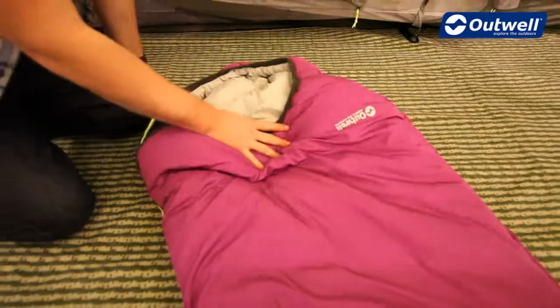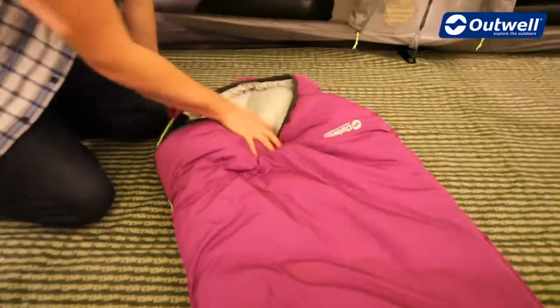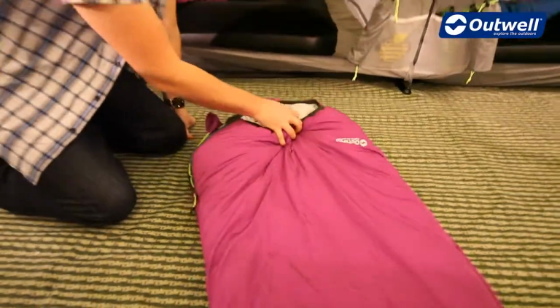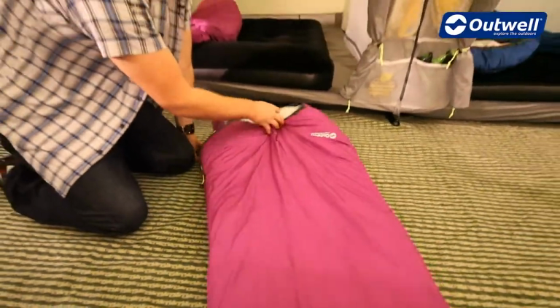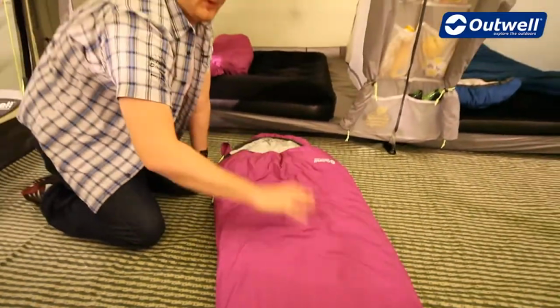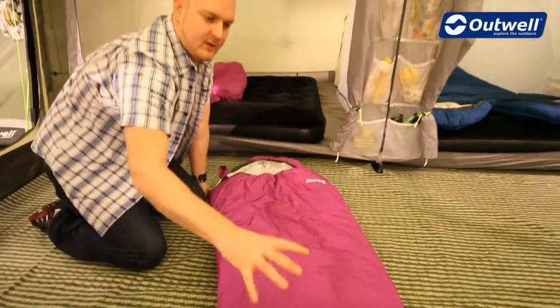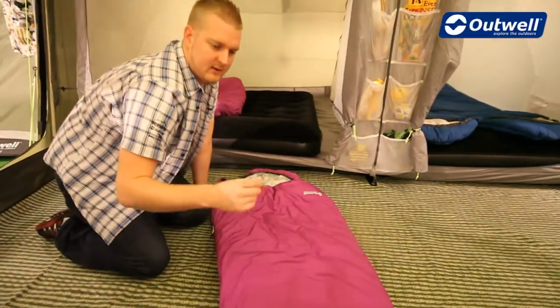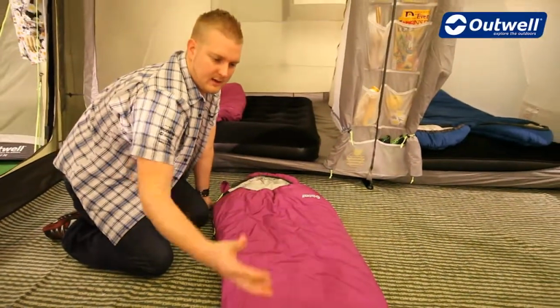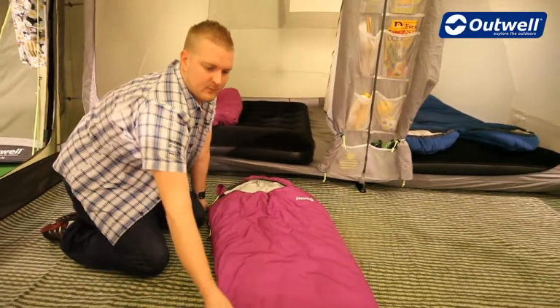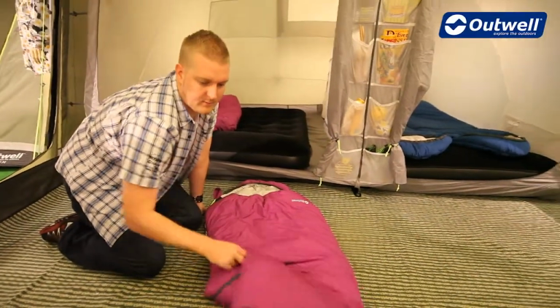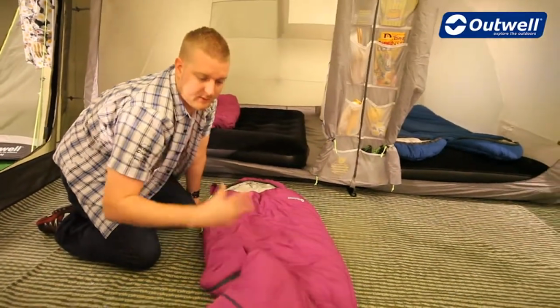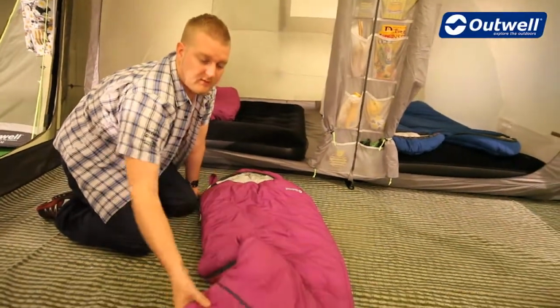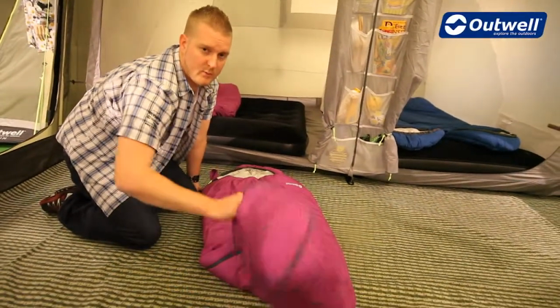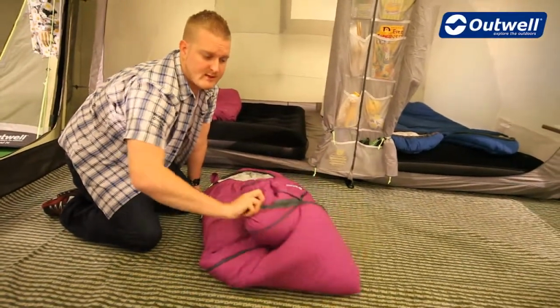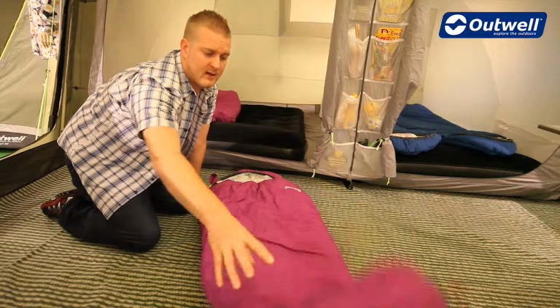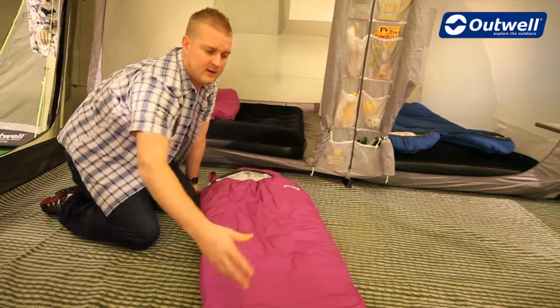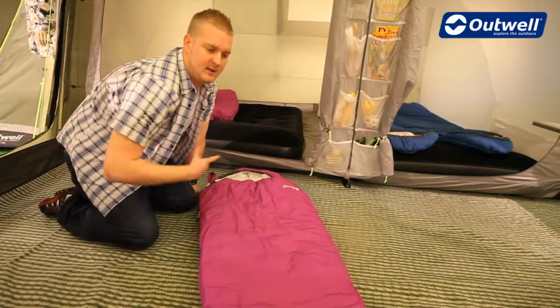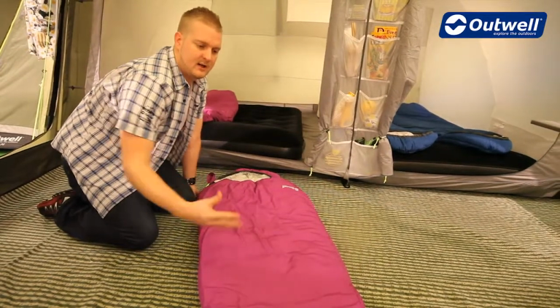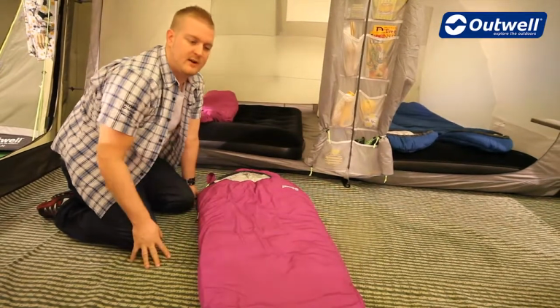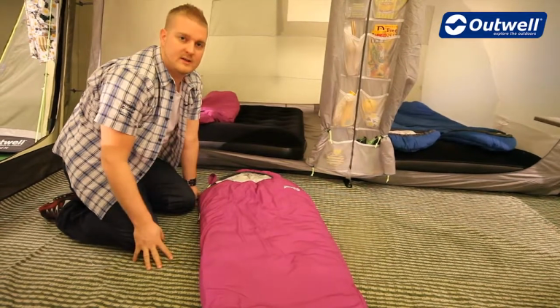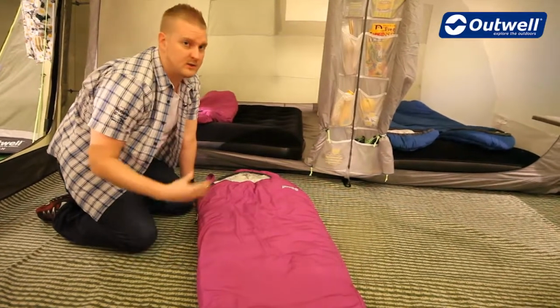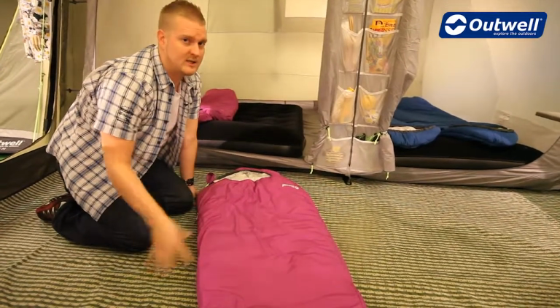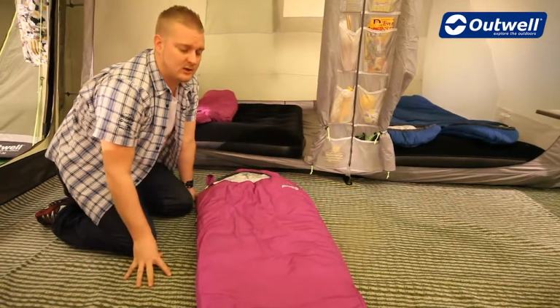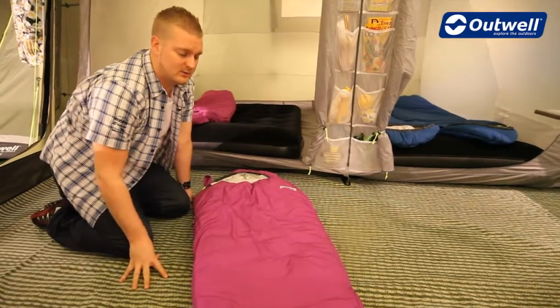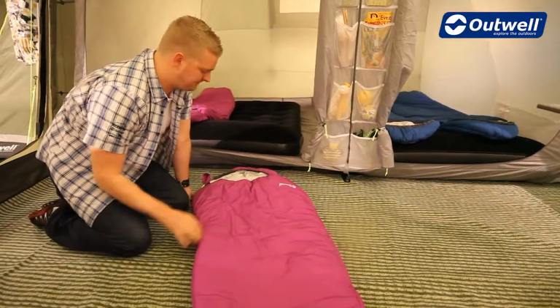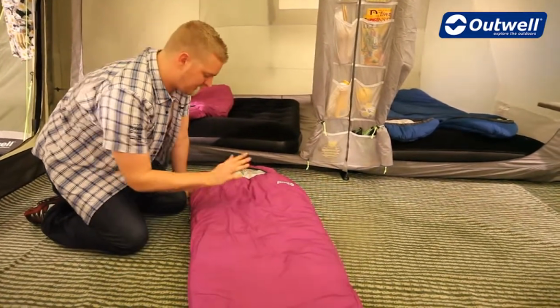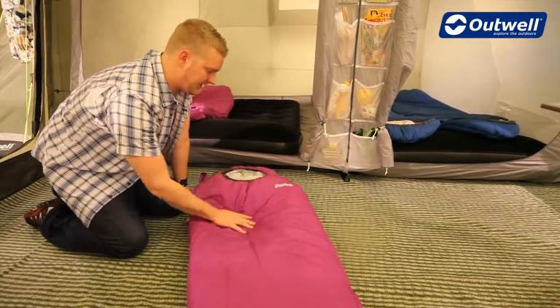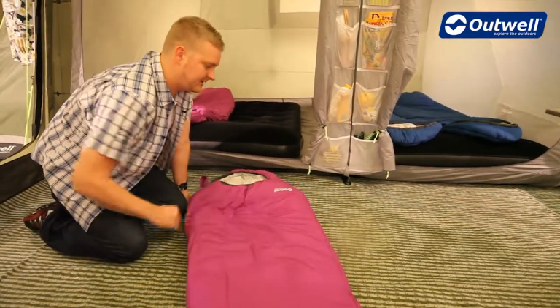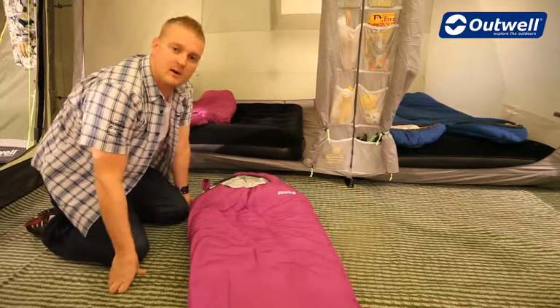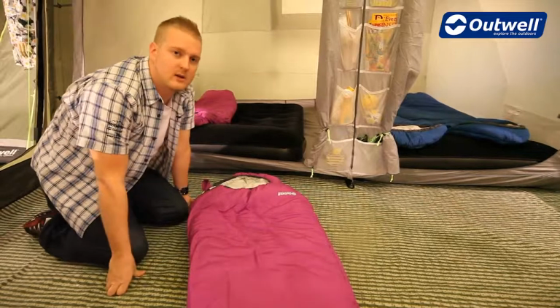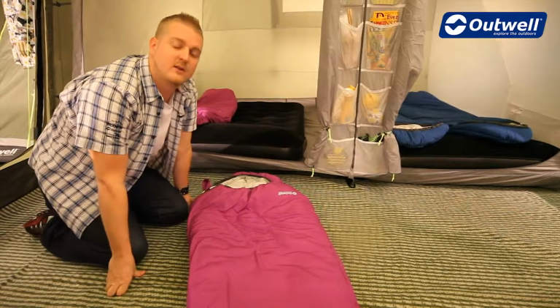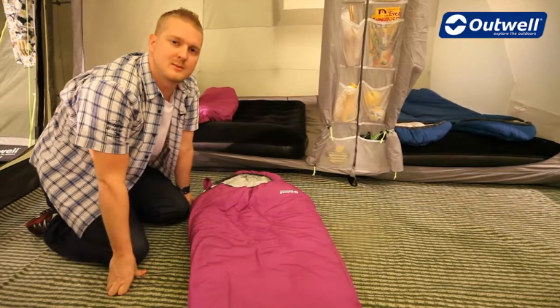As you can see, the sleeping bag being able to convert from one size to another makes it very versatile and means it's going to last a lot longer. That is our Cloud Convertible.